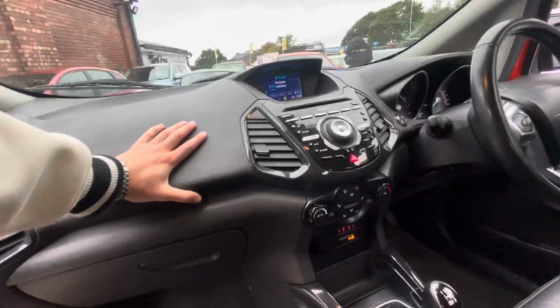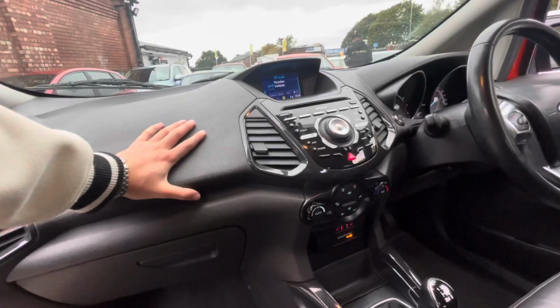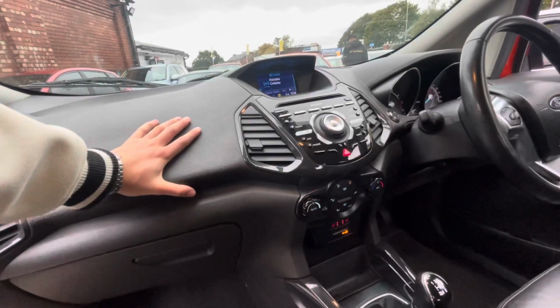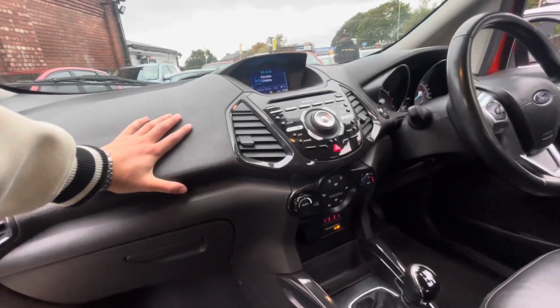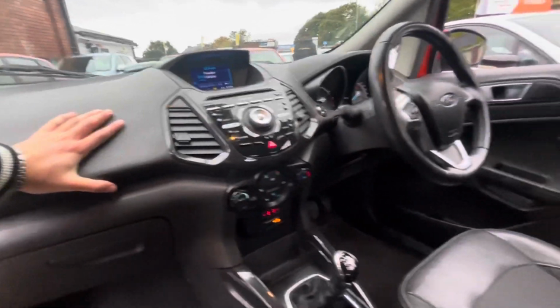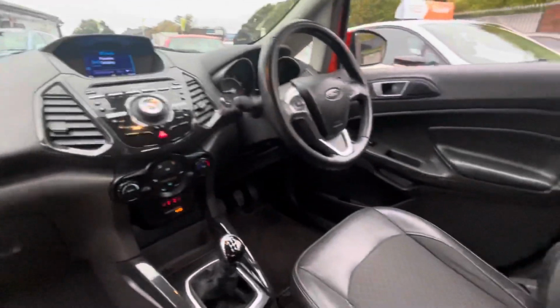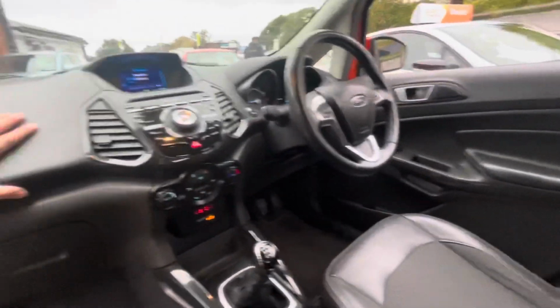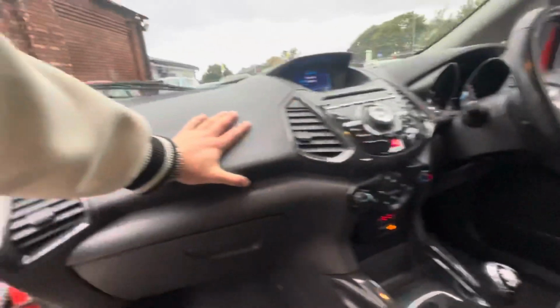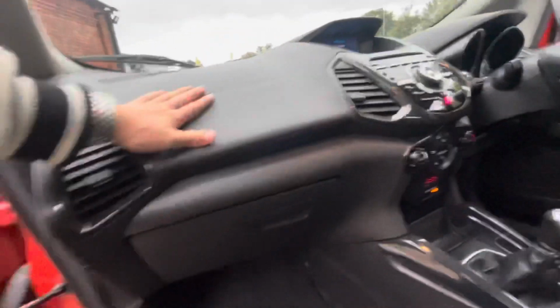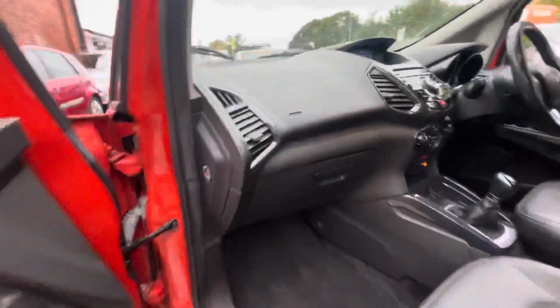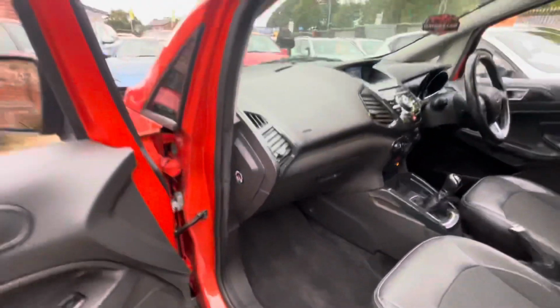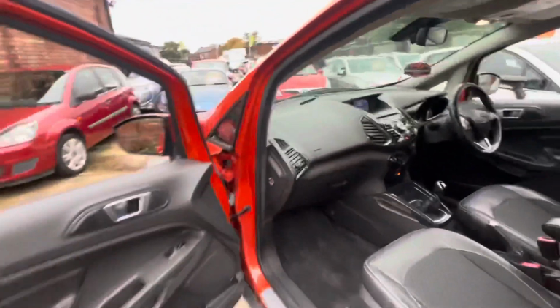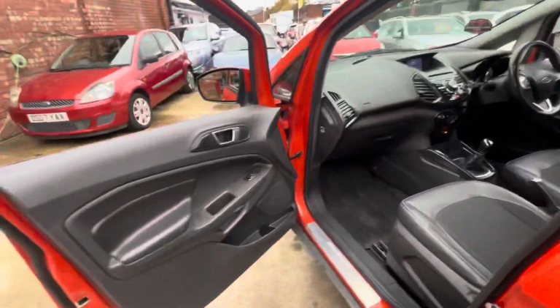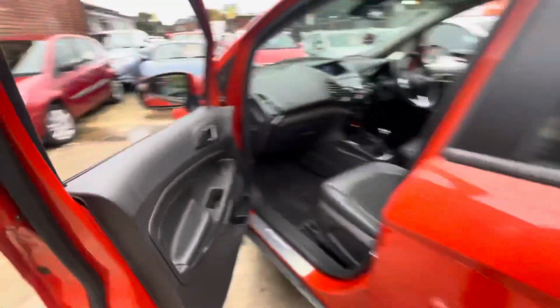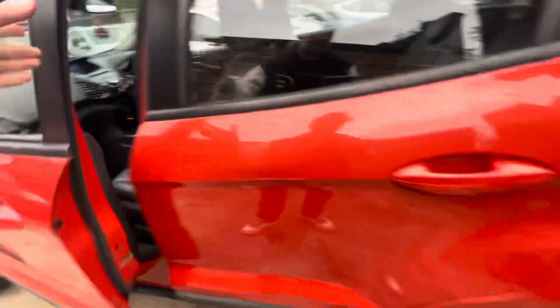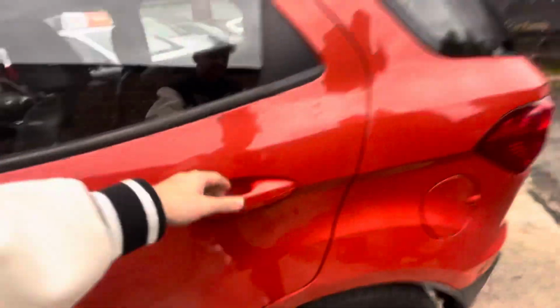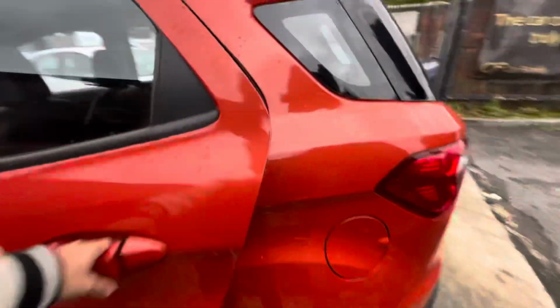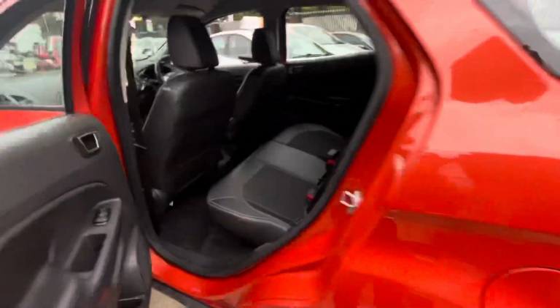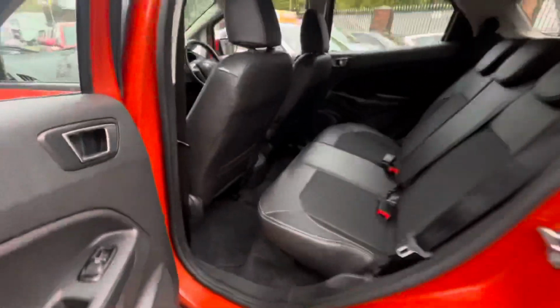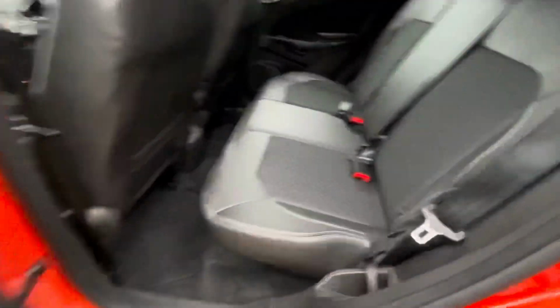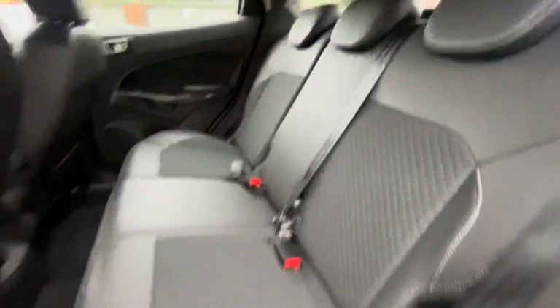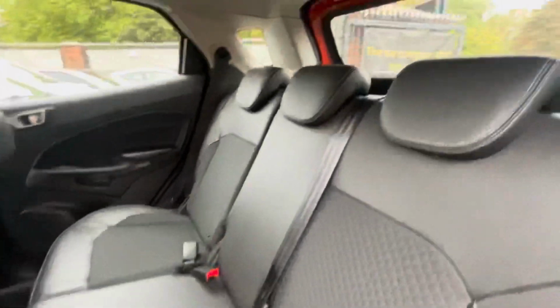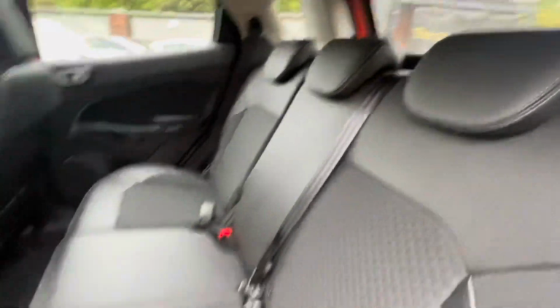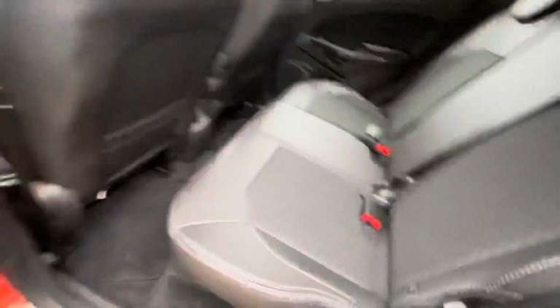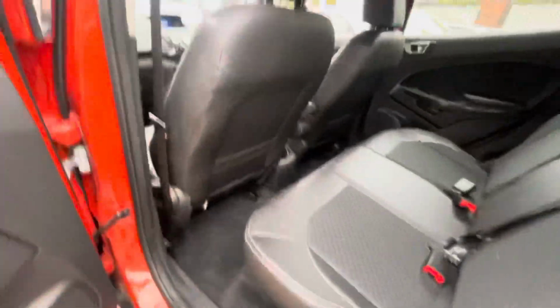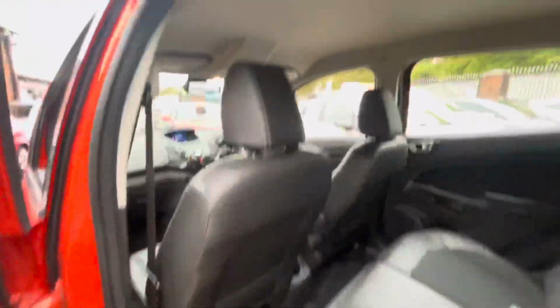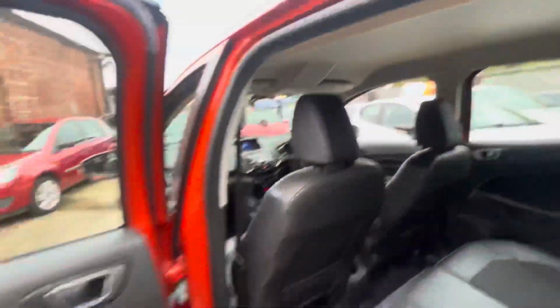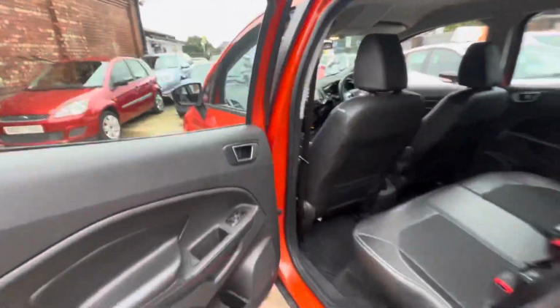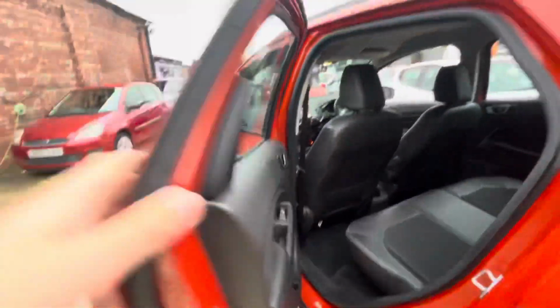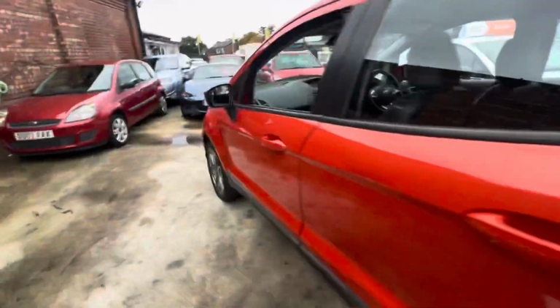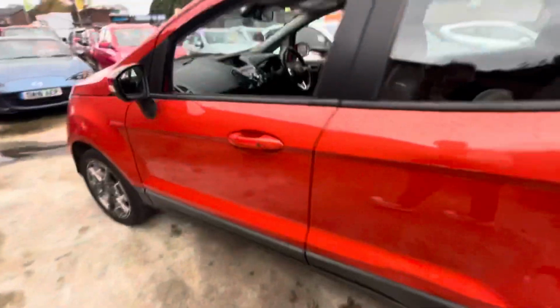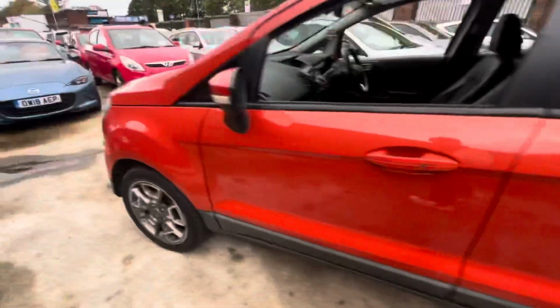Bluetooth connectivity as well, and you do have cruise control. Very nicely specced car this, very tidy interior. As you can see, no sort of age-related marks, which is exactly what you'd like from a used vehicle.